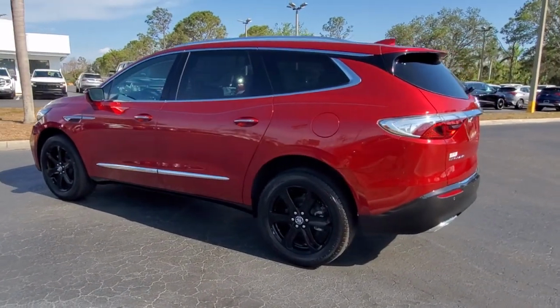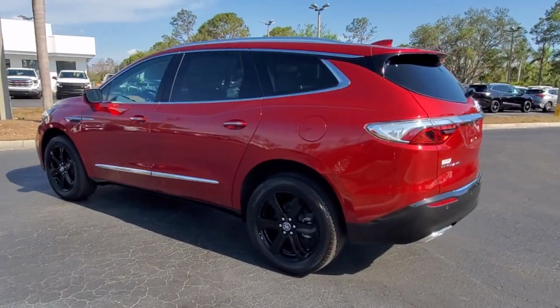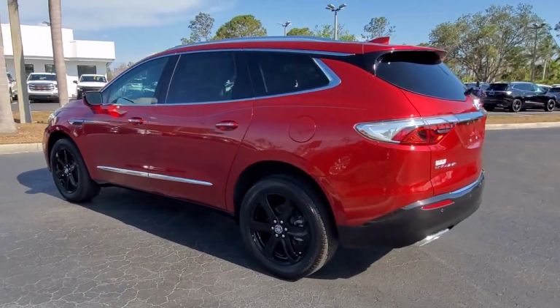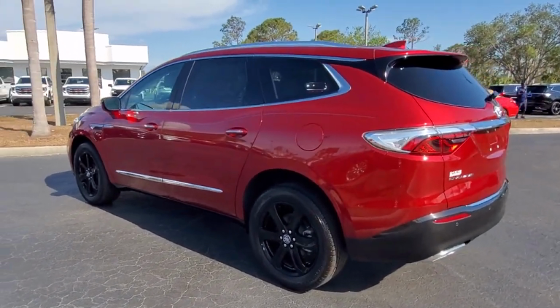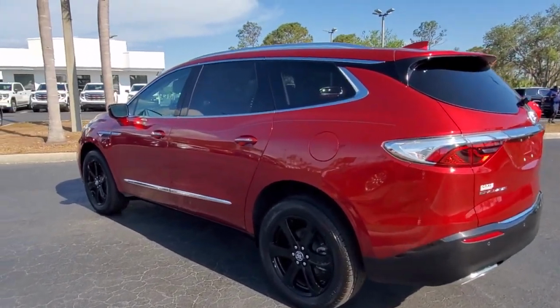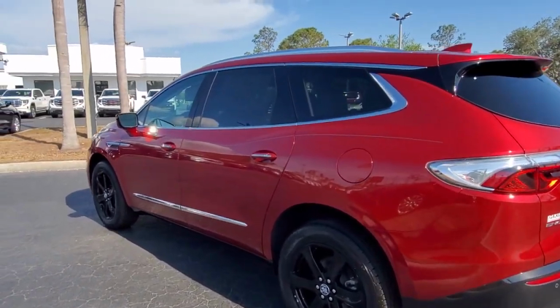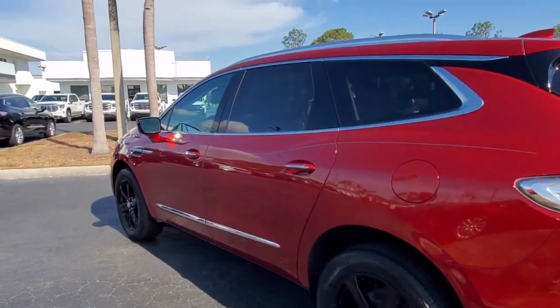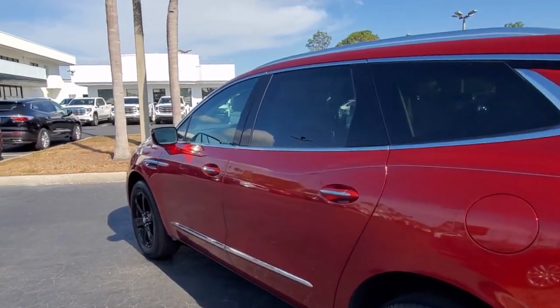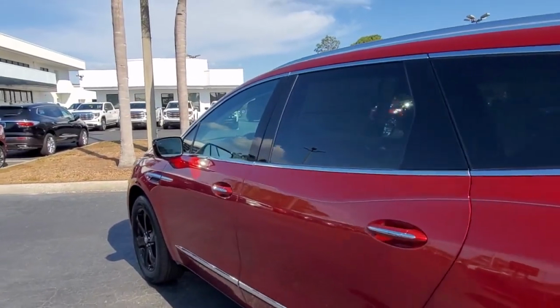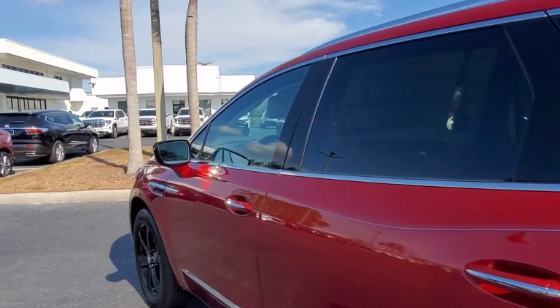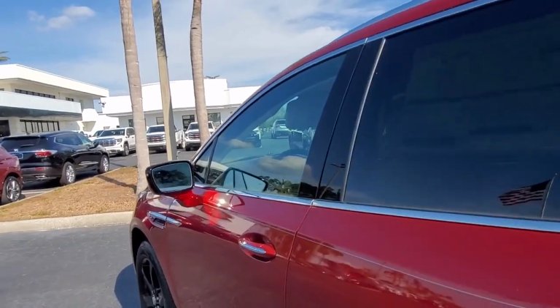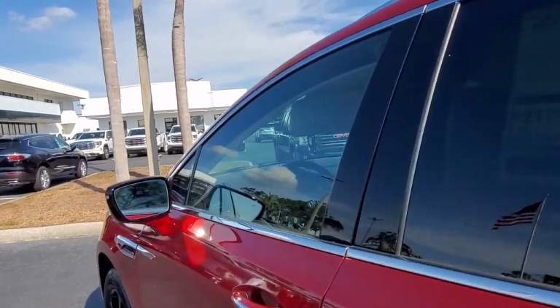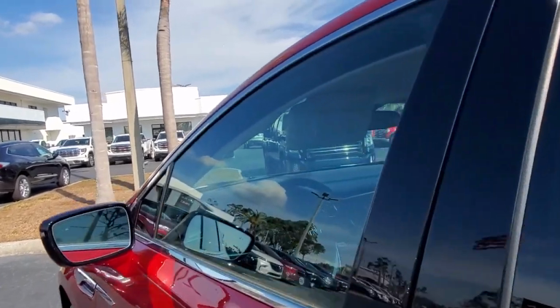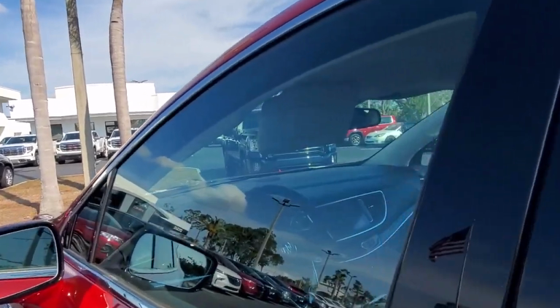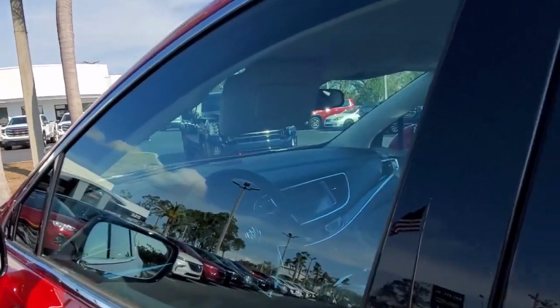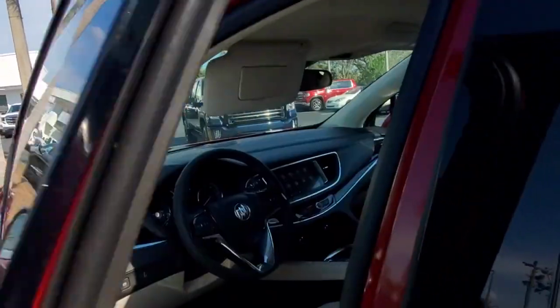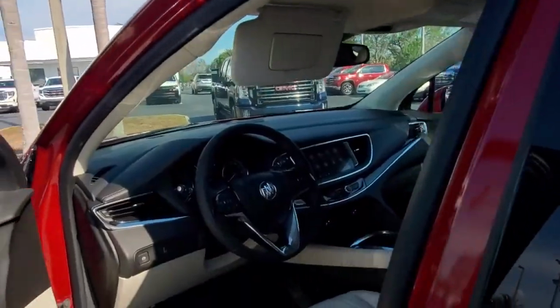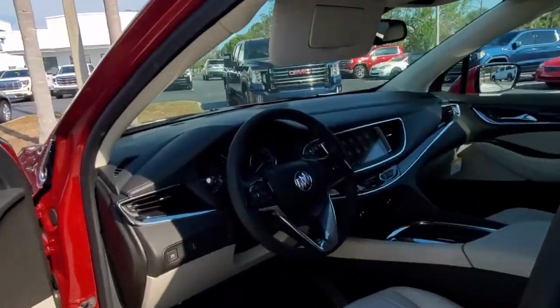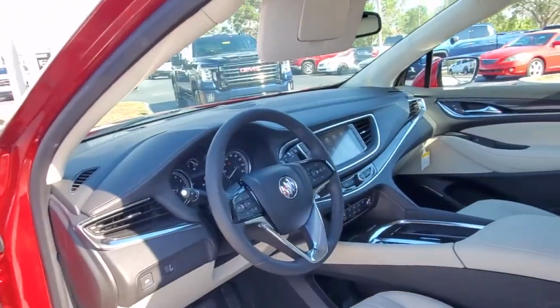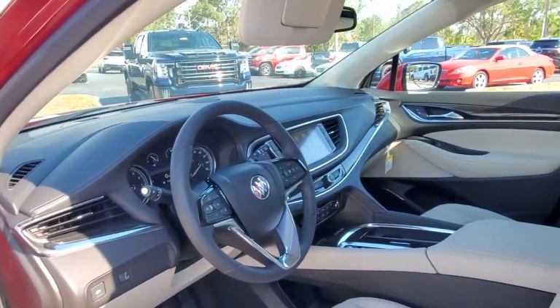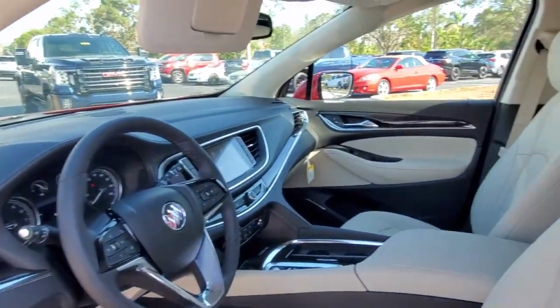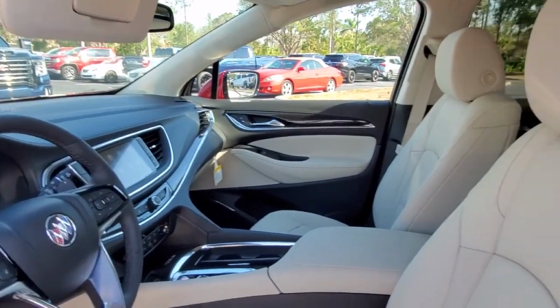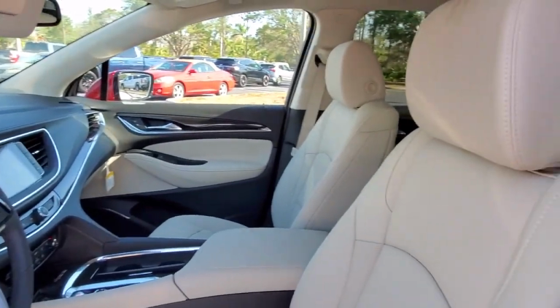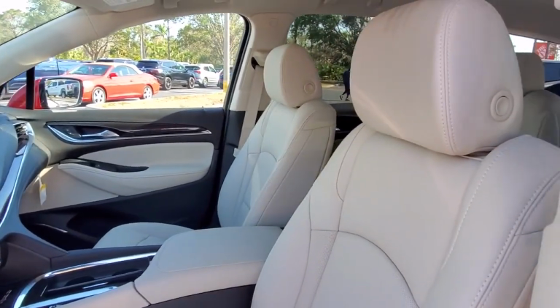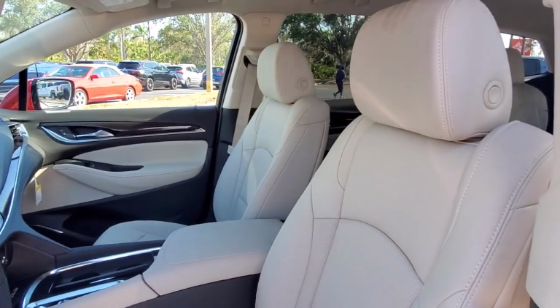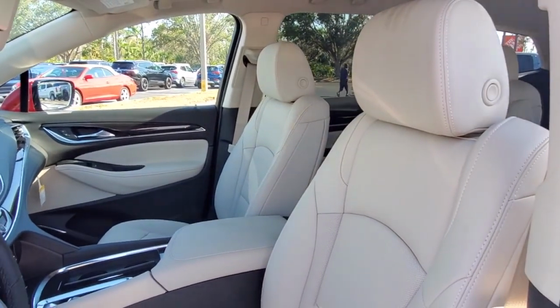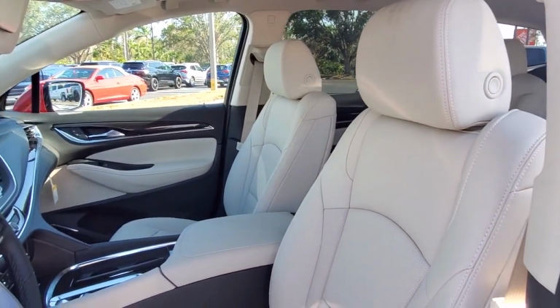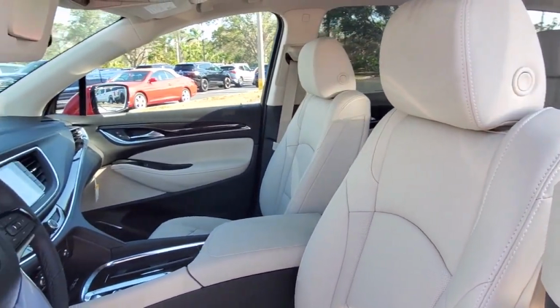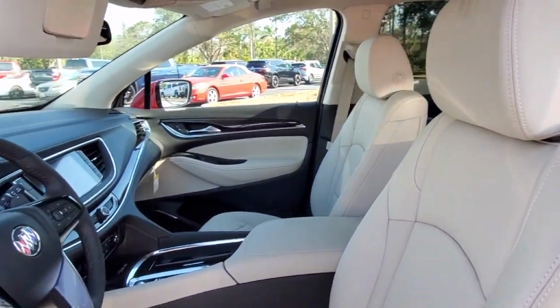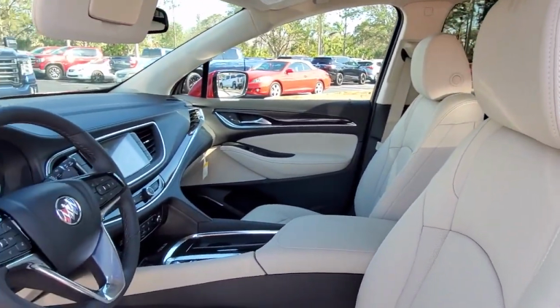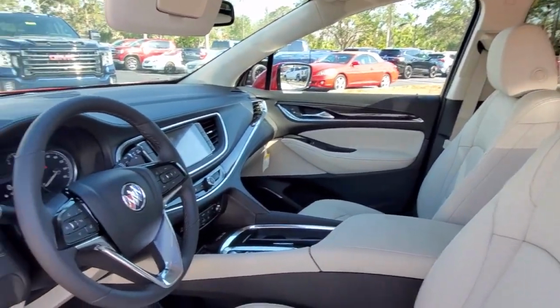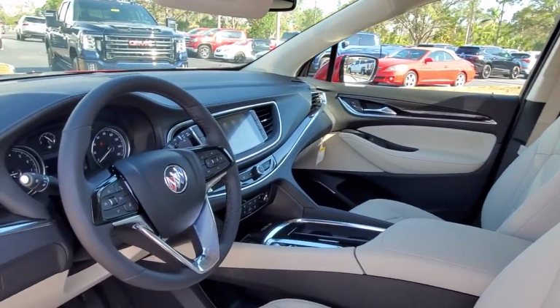Wireless Apple CarPlay and/or Android Auto. Keyless entry. Heated driver's seat. Premium sound system. Lane keeping assist. Power passenger seat. Satellite radio. Heated mirrors. Power liftgate. Third row seat.